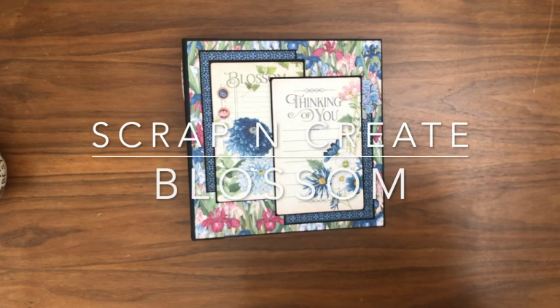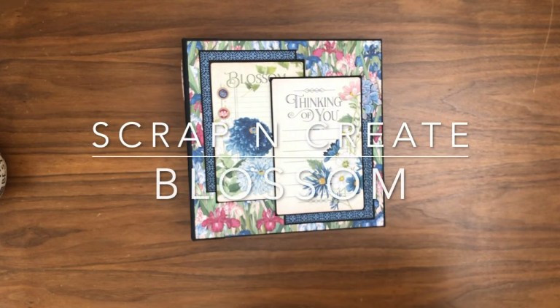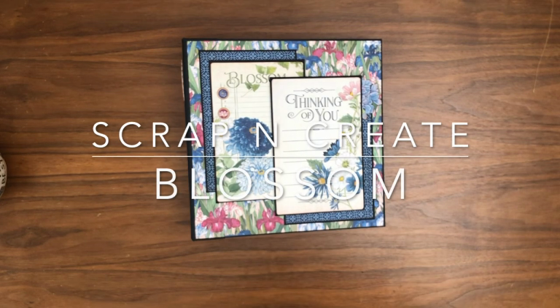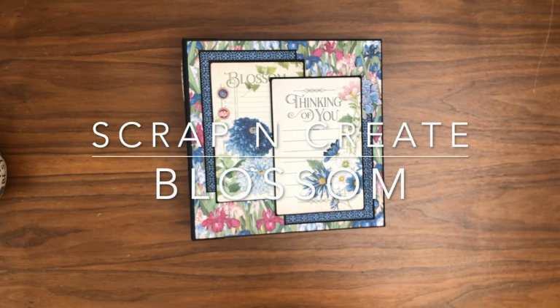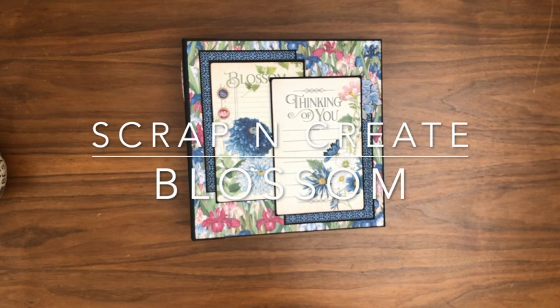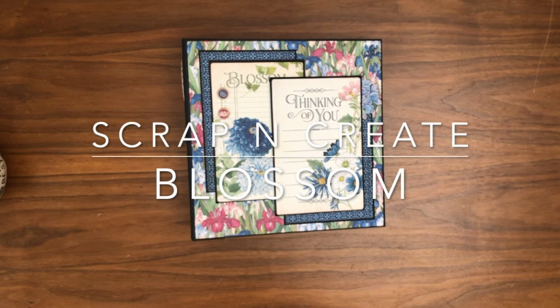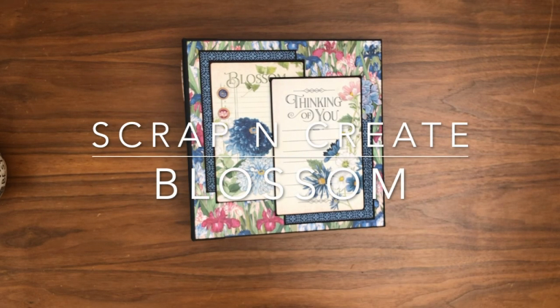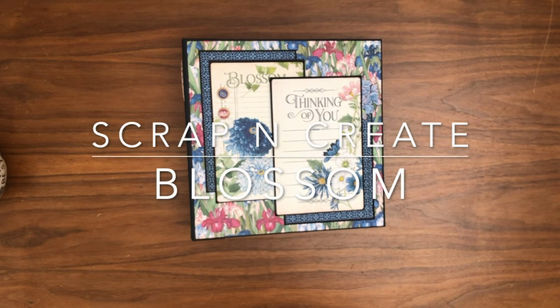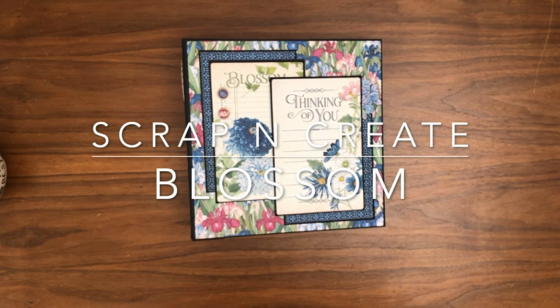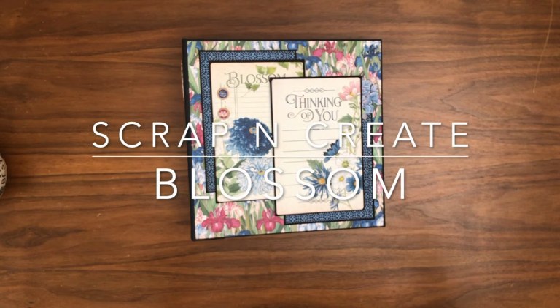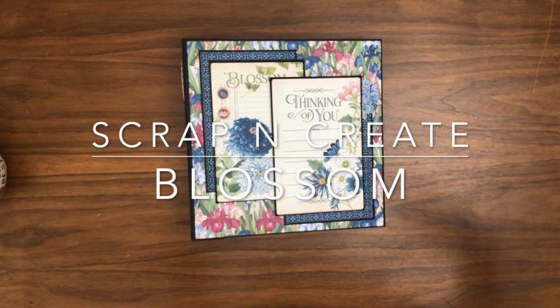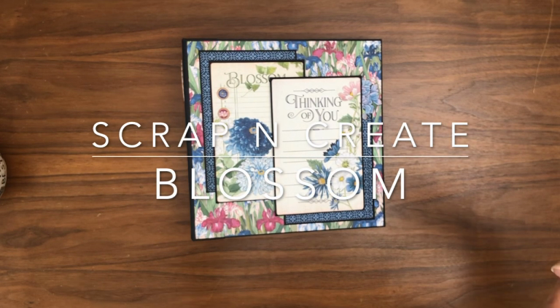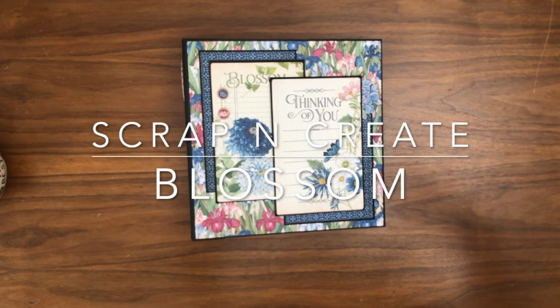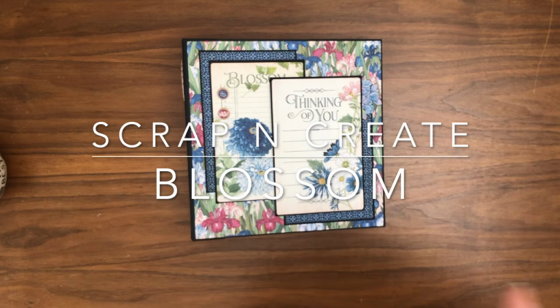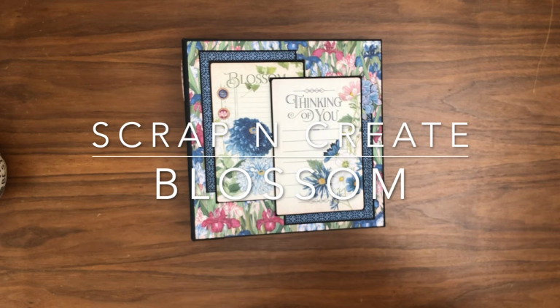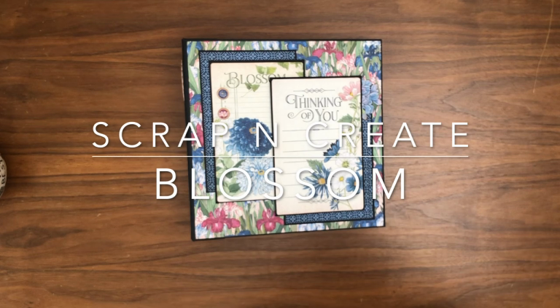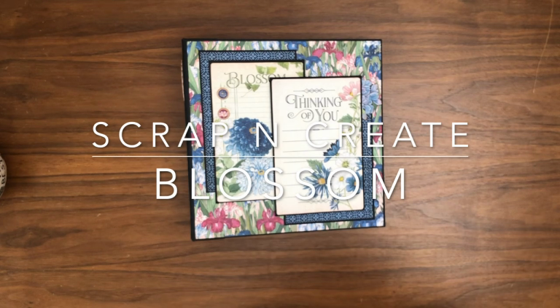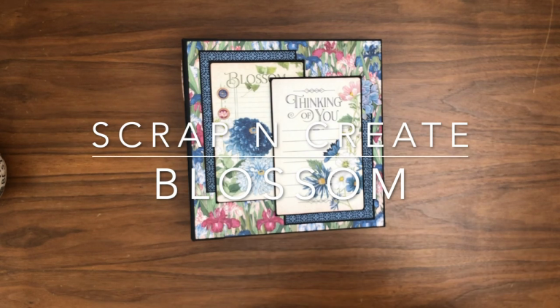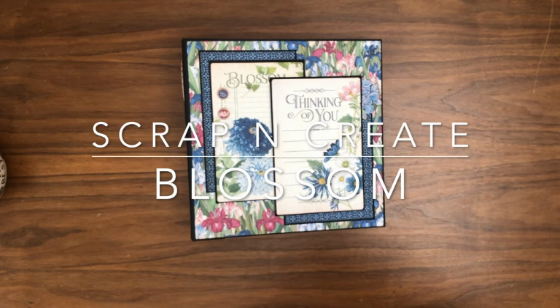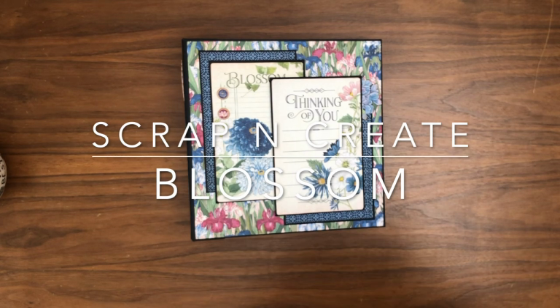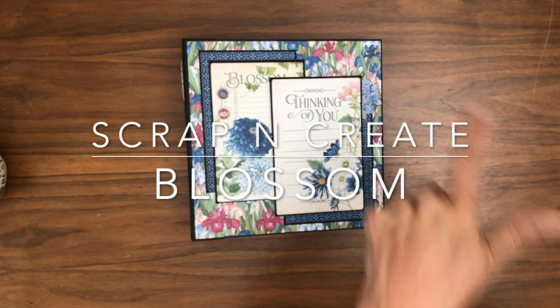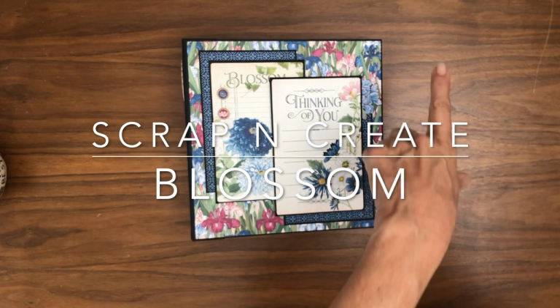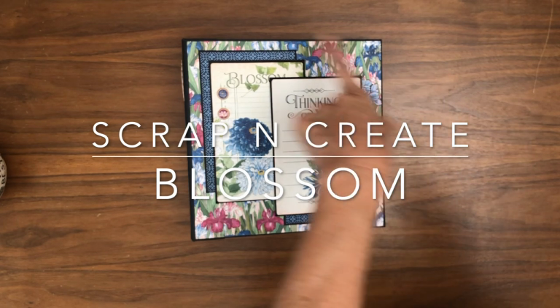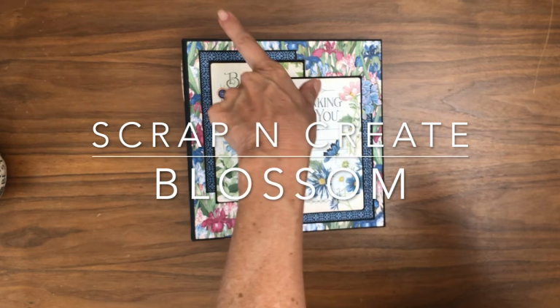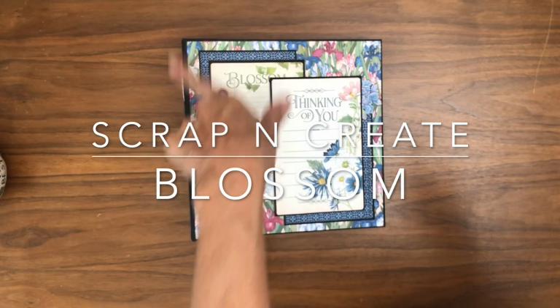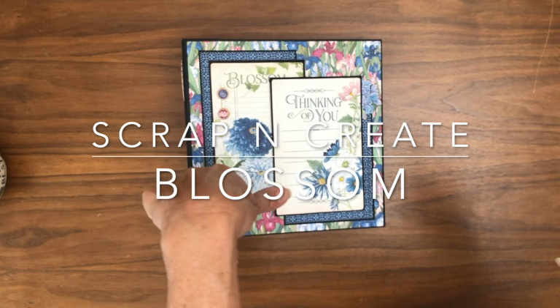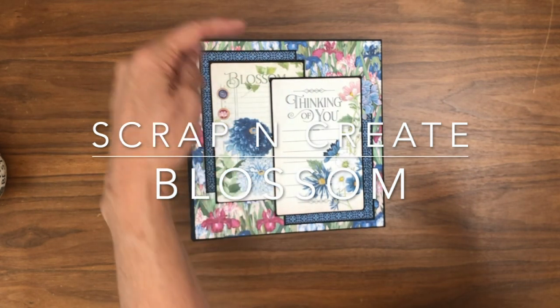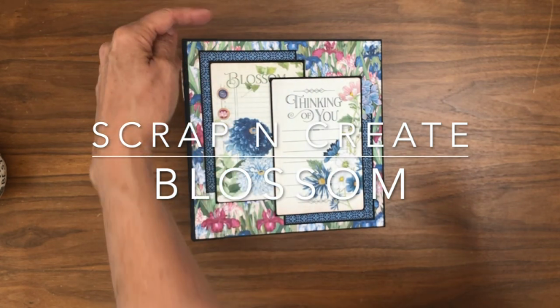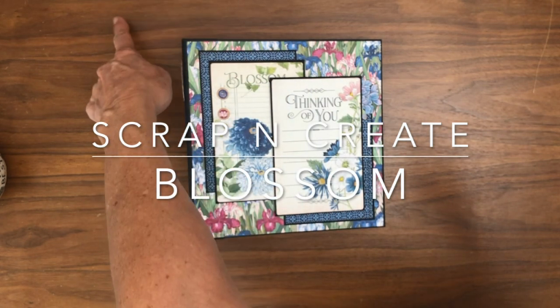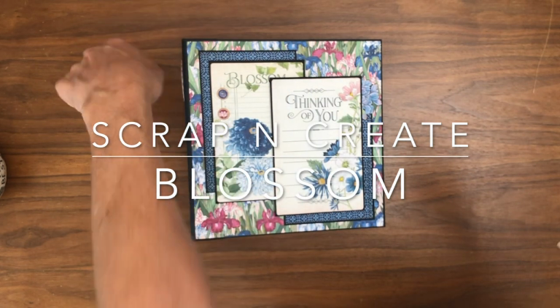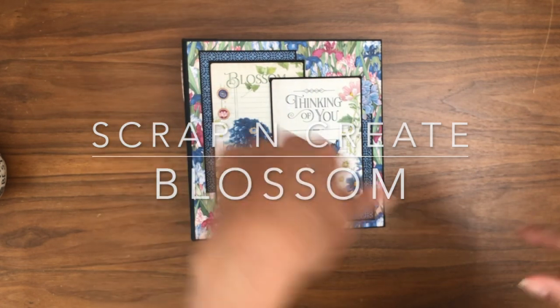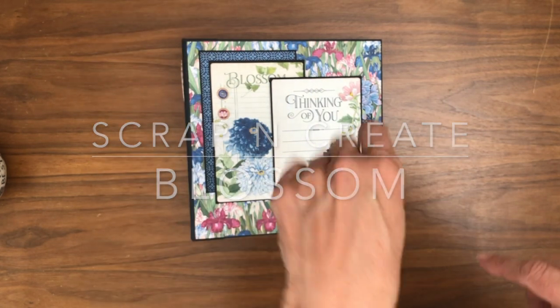Hey everyone, it's Daphne from Scrap and Create, and today I'm going to share with you my newly completed mini album, which is eight and a half by eight and a half by two and a half.